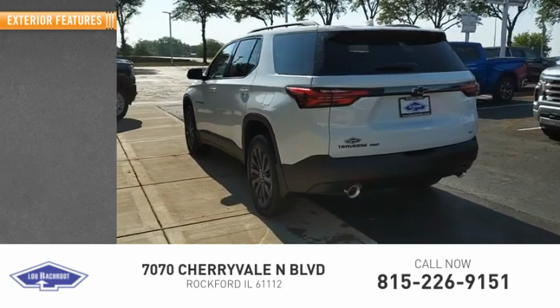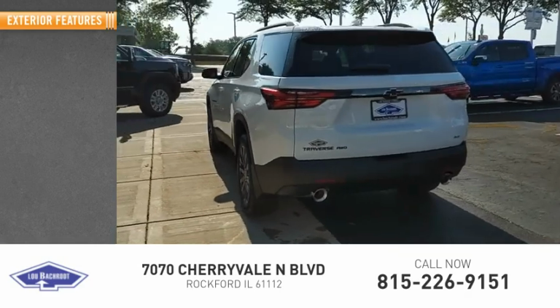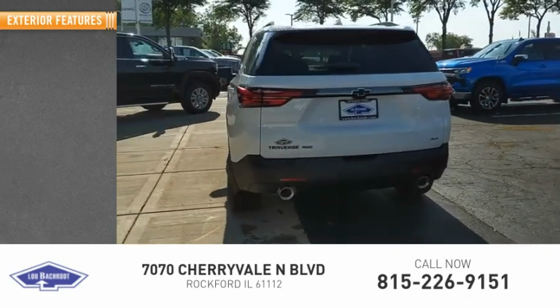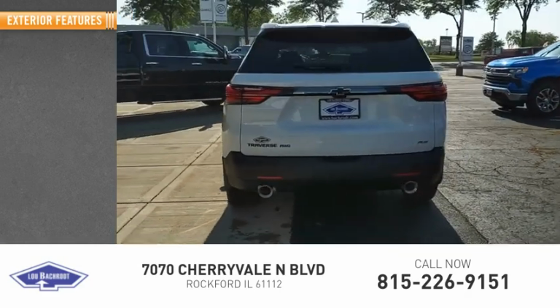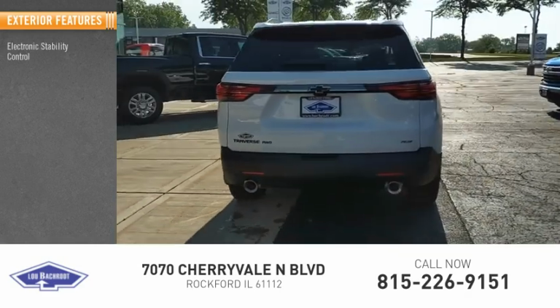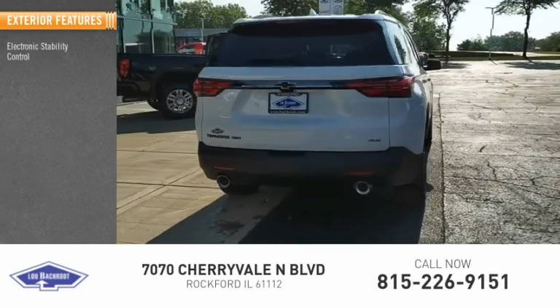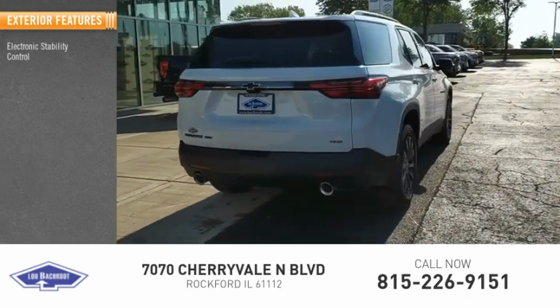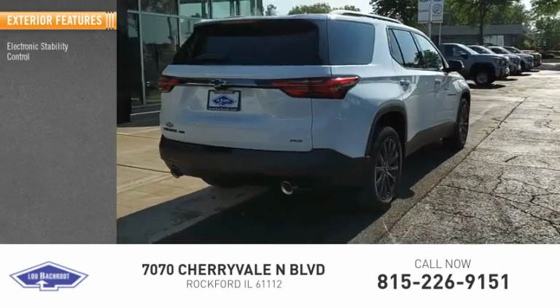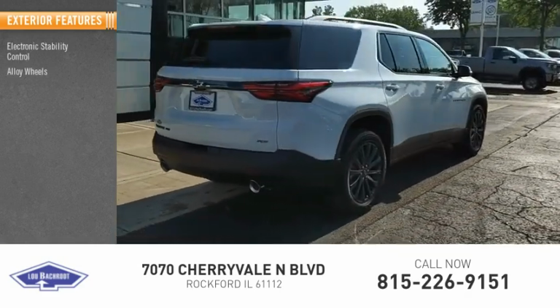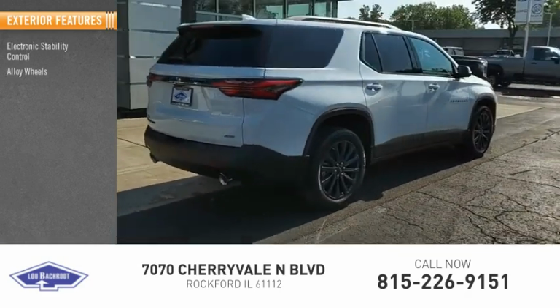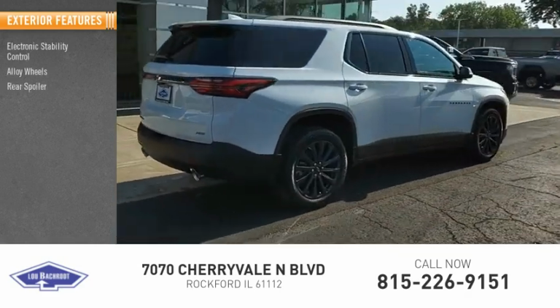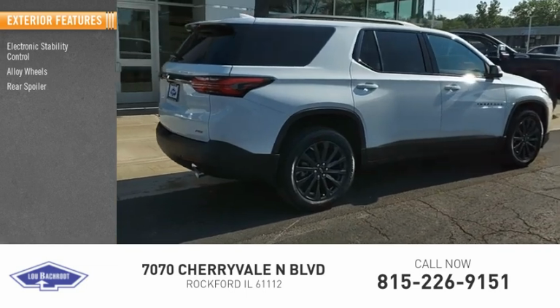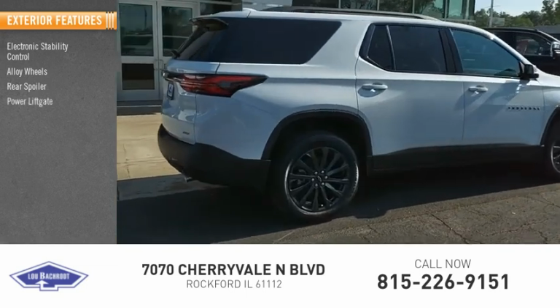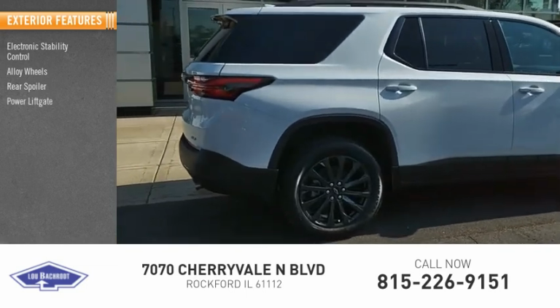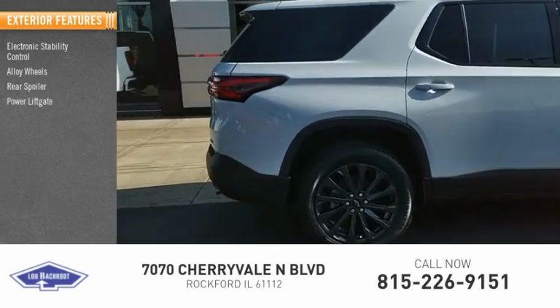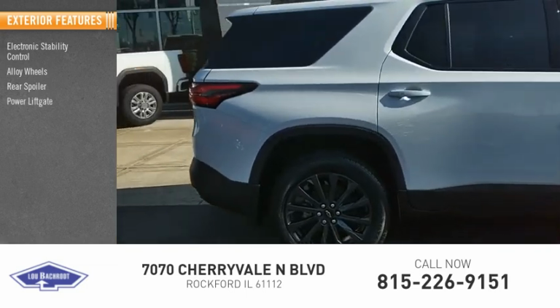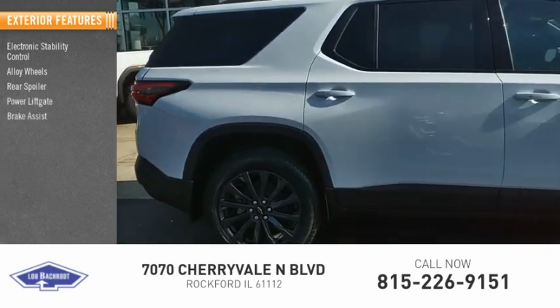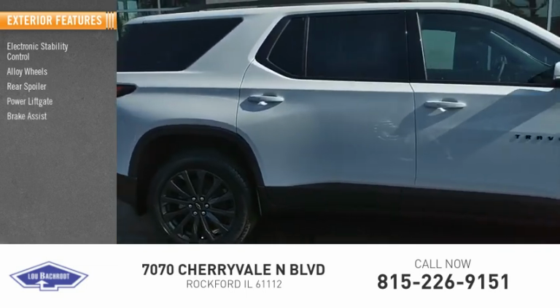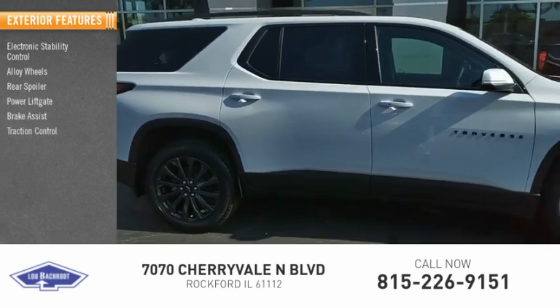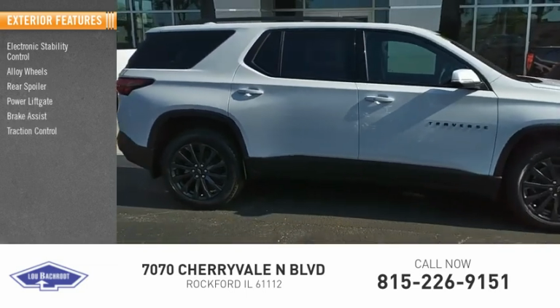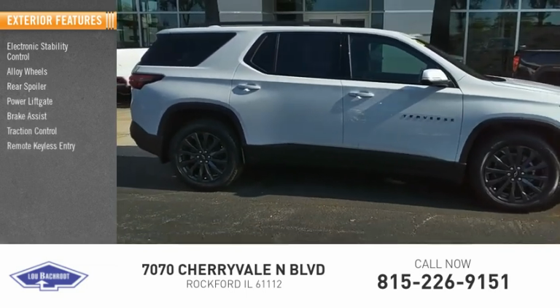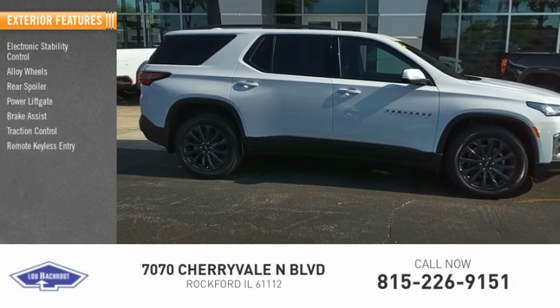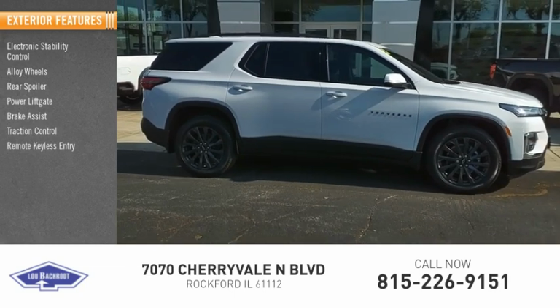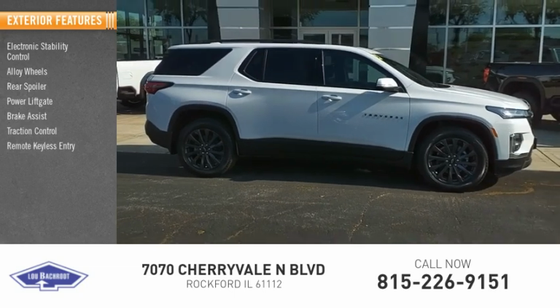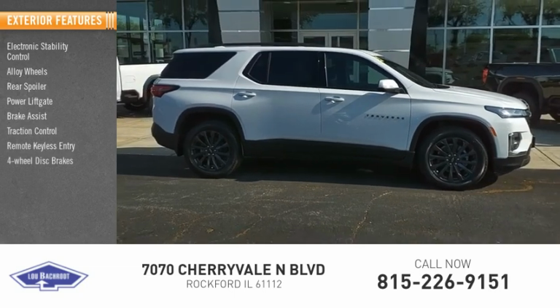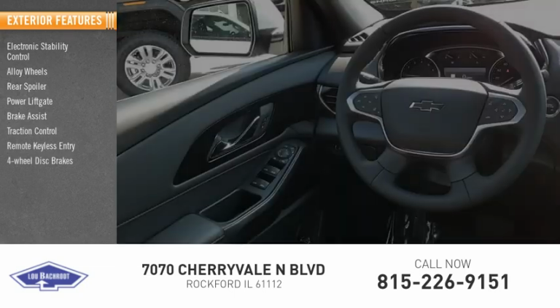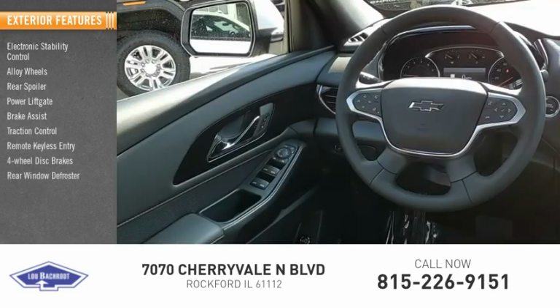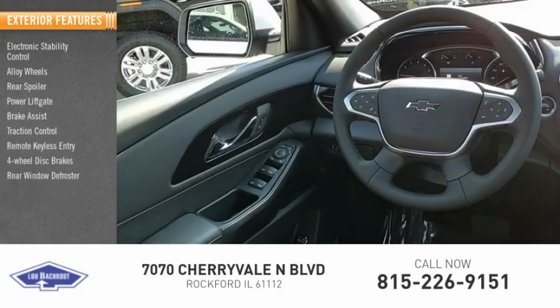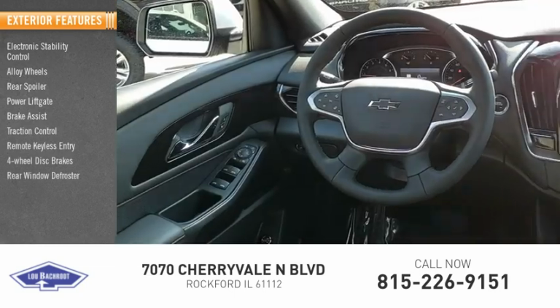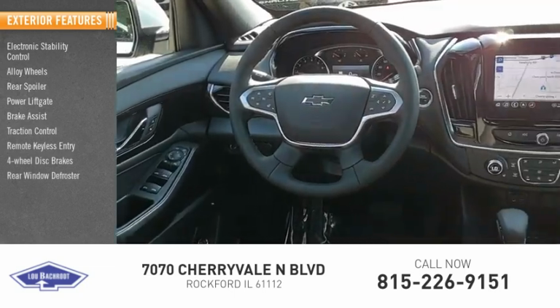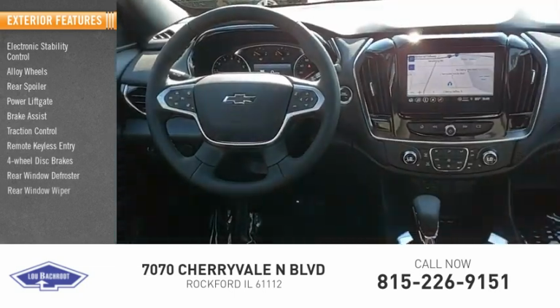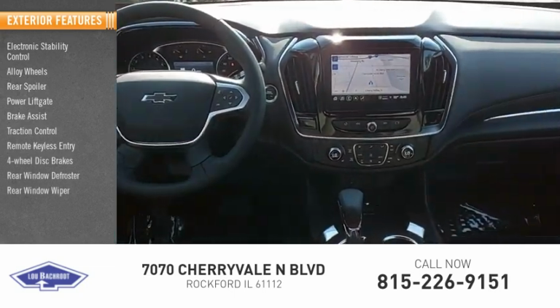Here are some of this vehicle's great options: electronic stability control, alloy wheels, rear spoiler, power lift gate, brake assist, traction control, remote keyless entry, four-wheel disc brakes, rear window defroster, rear window wiper.